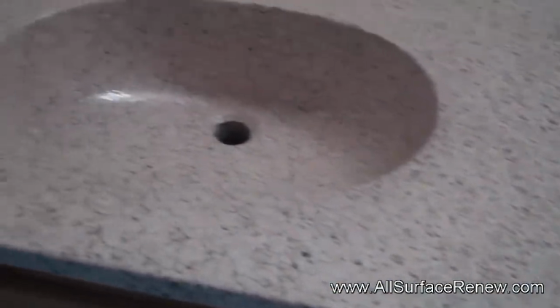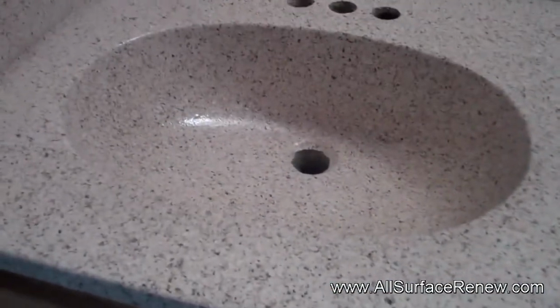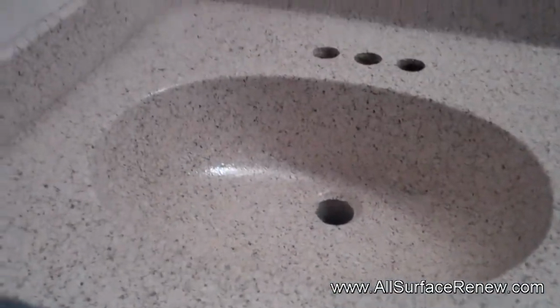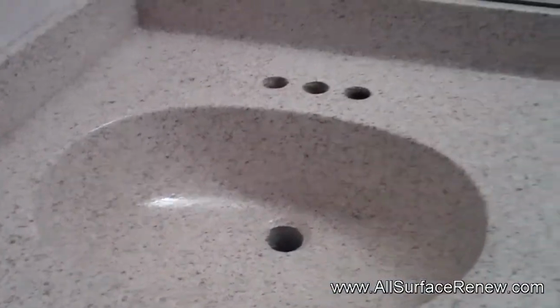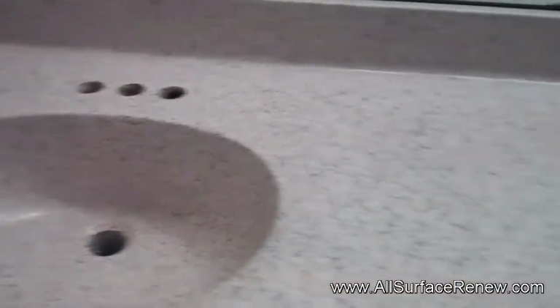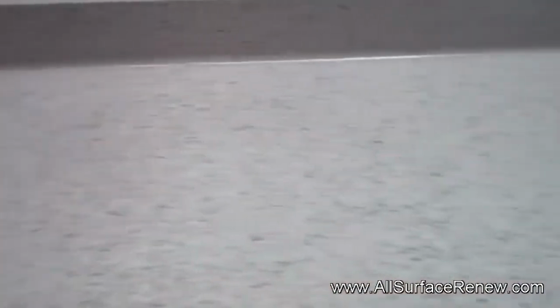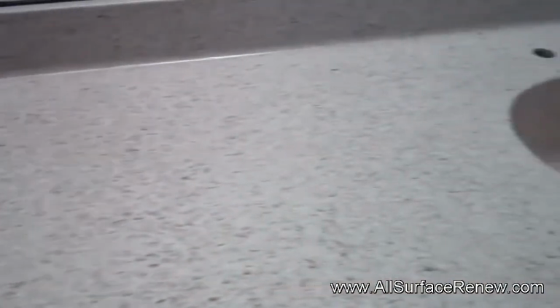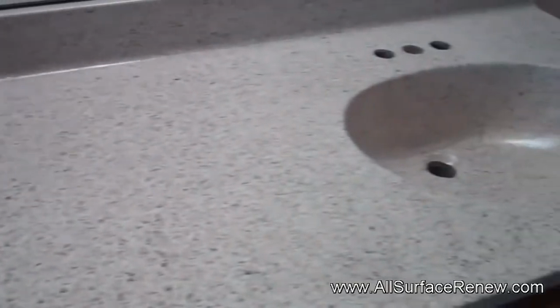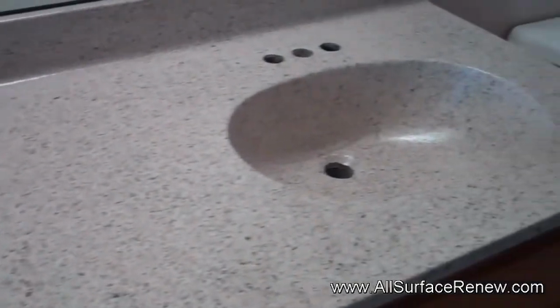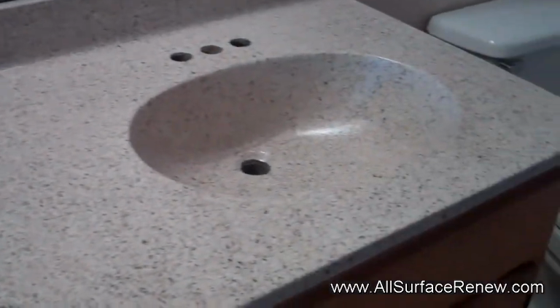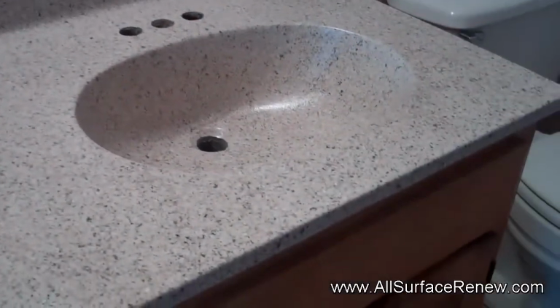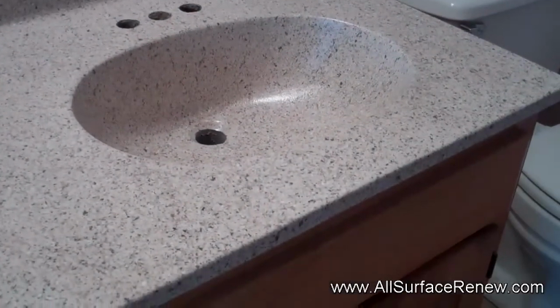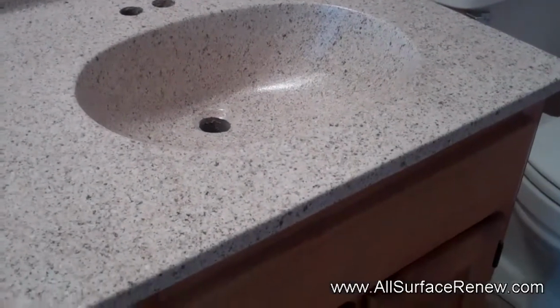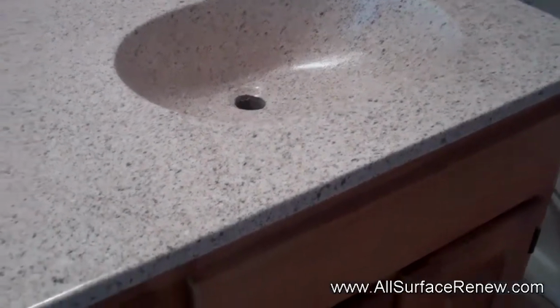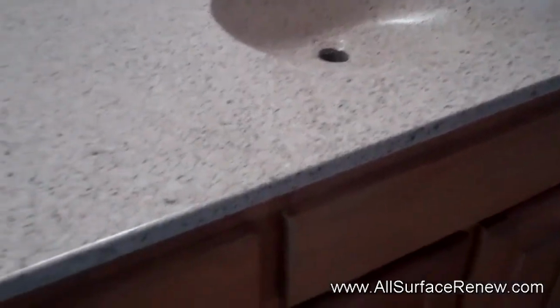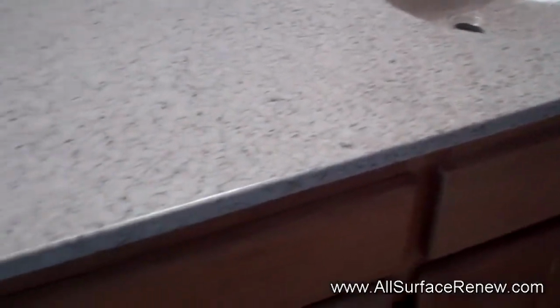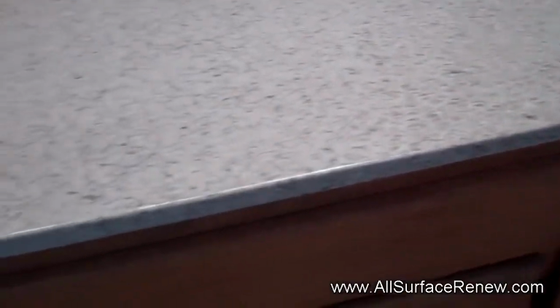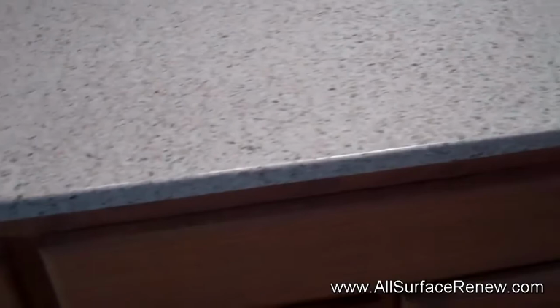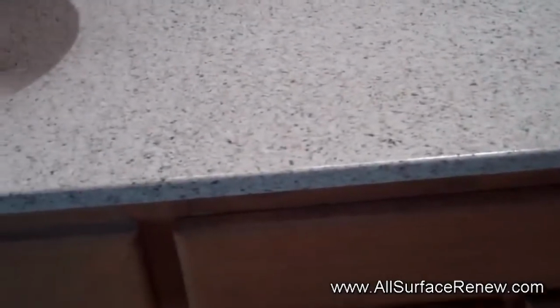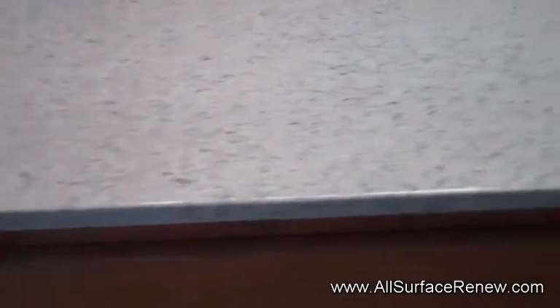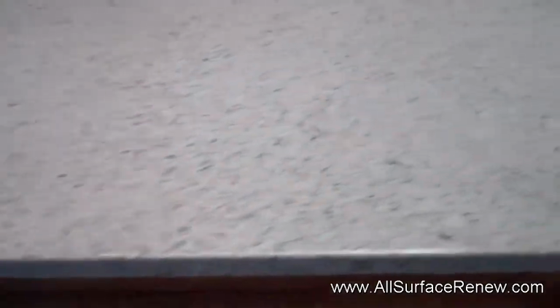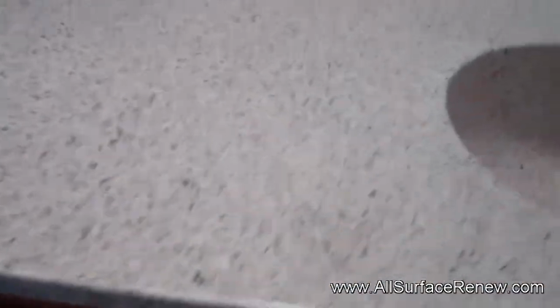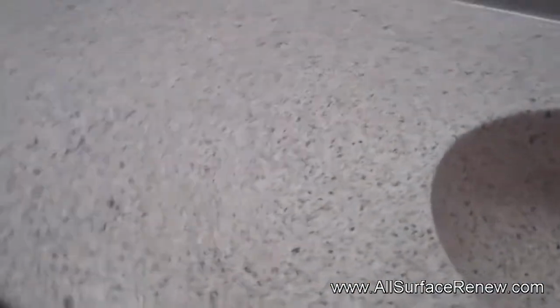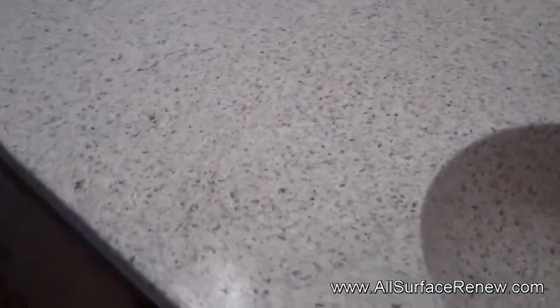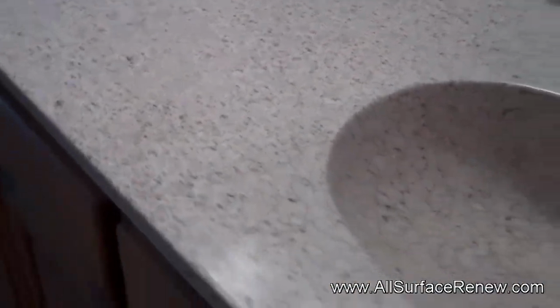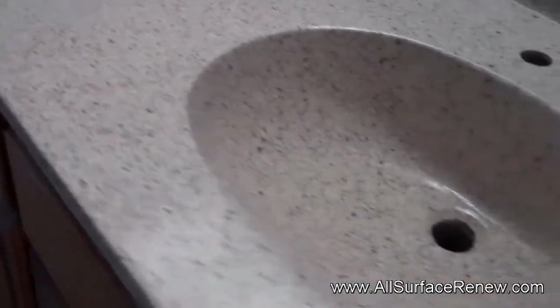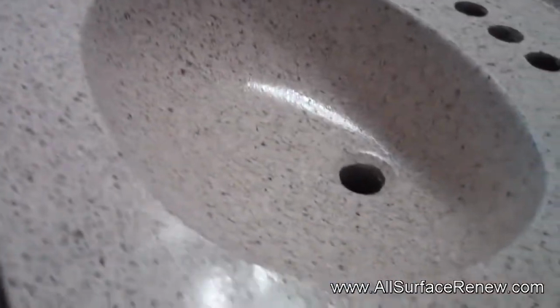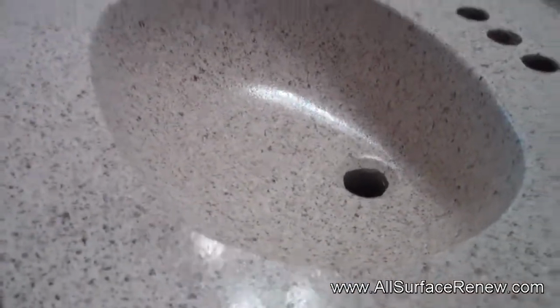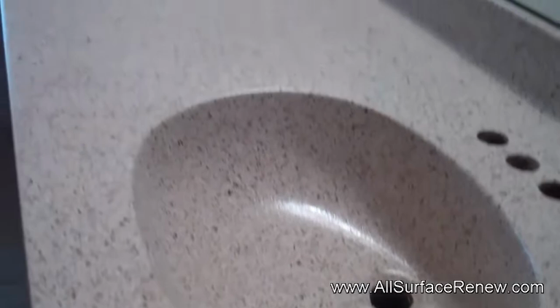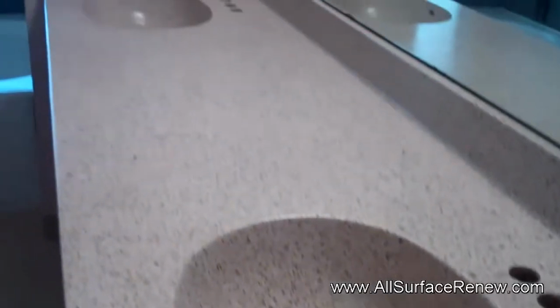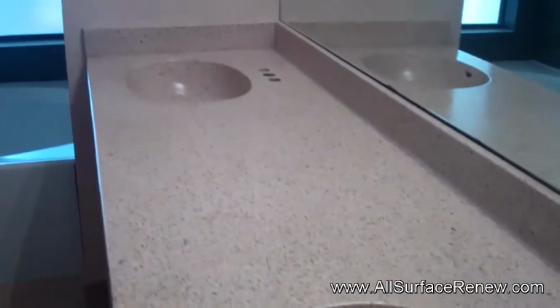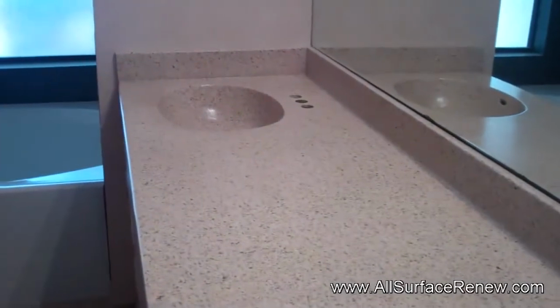In 24 hours they're going to be able to put everything back together and all the personal items on top. This should be a very nice countertop for many years to come. Thank you for watching.